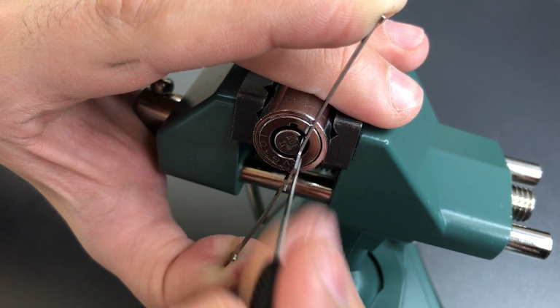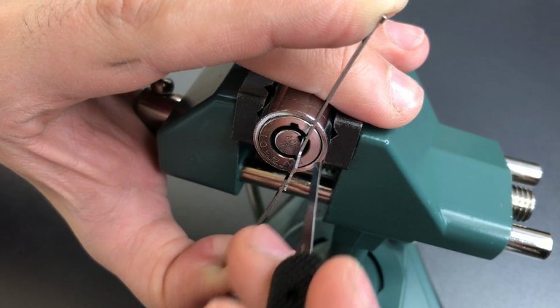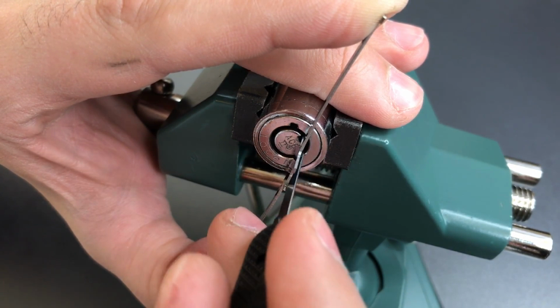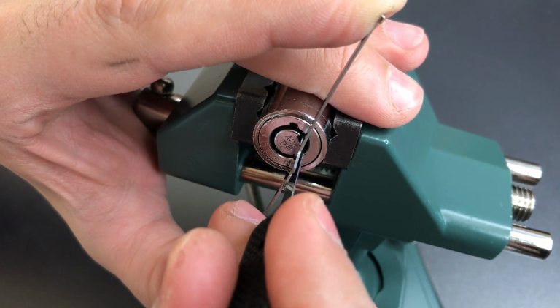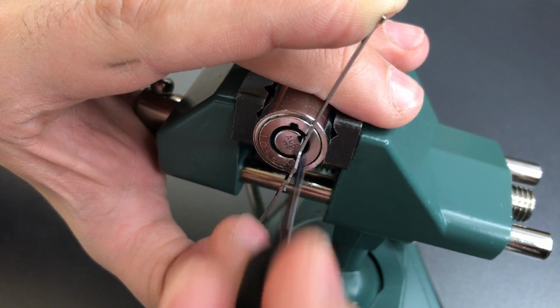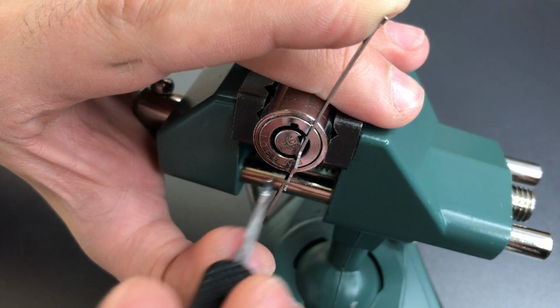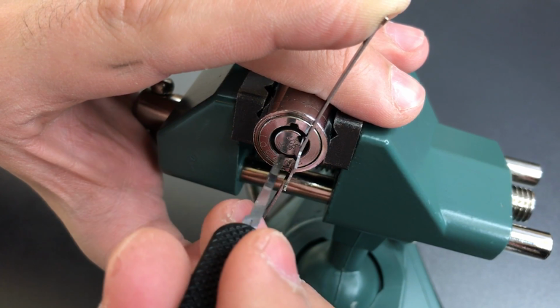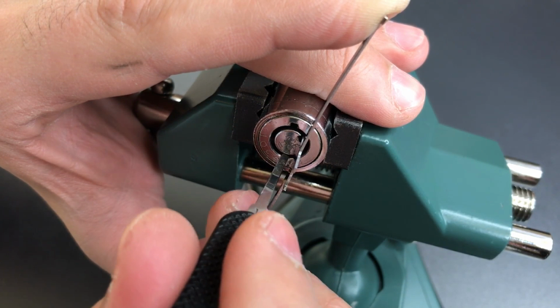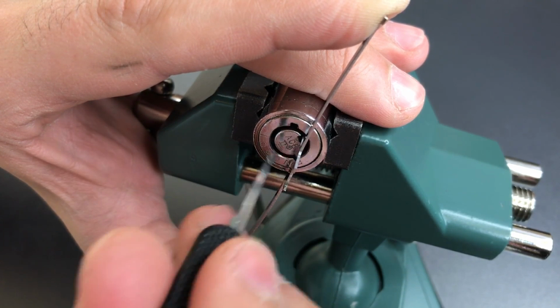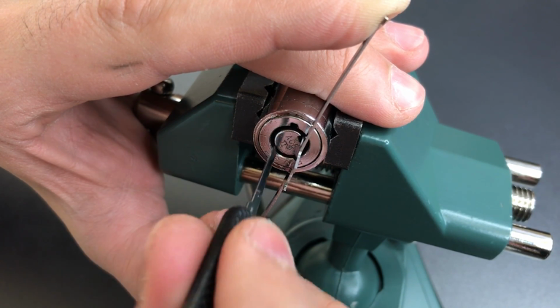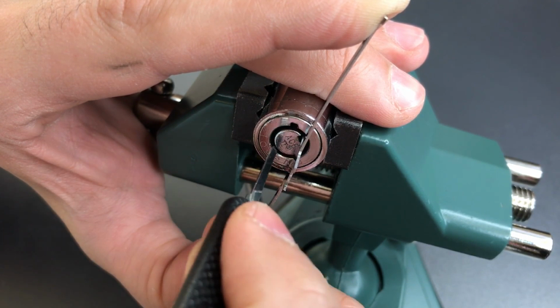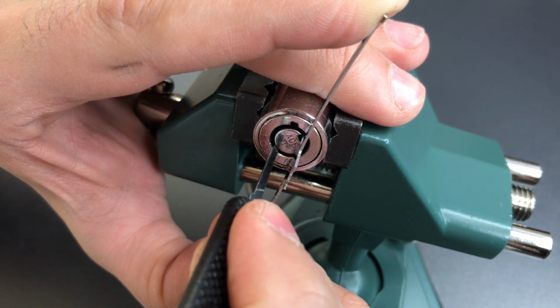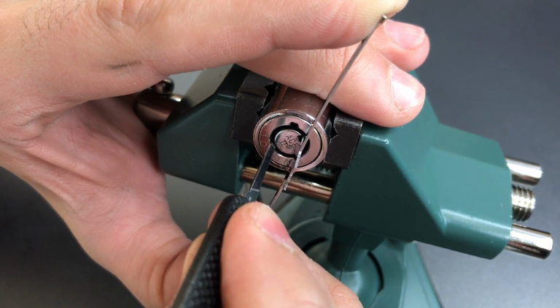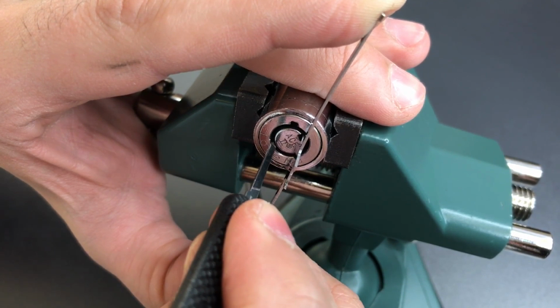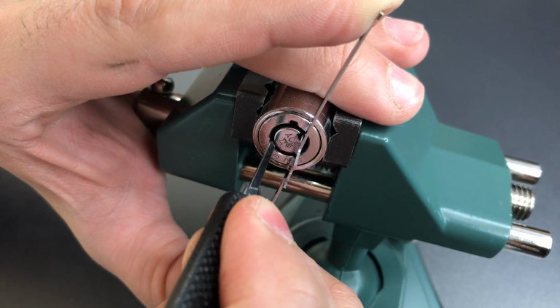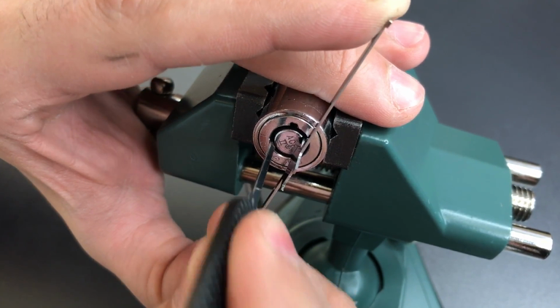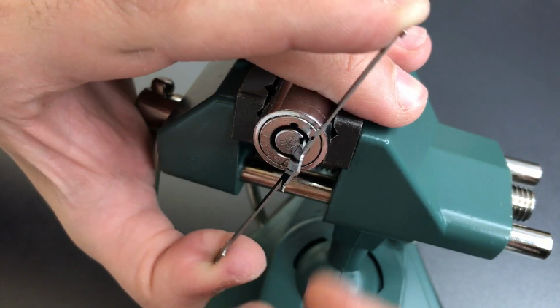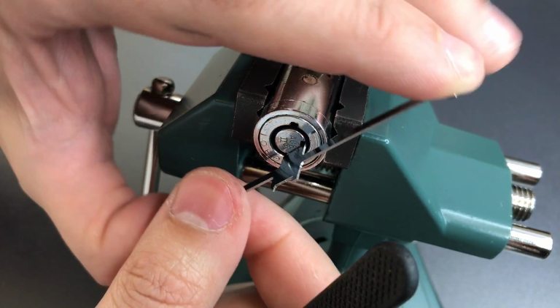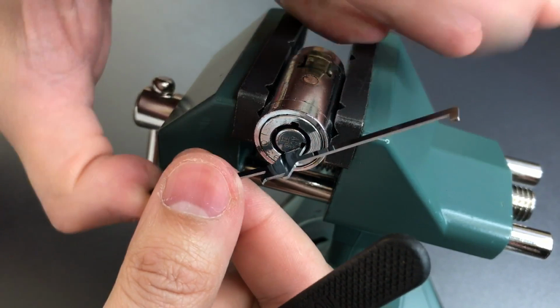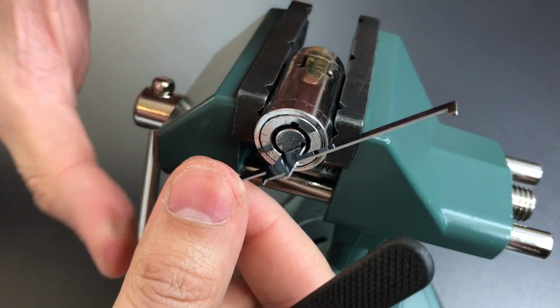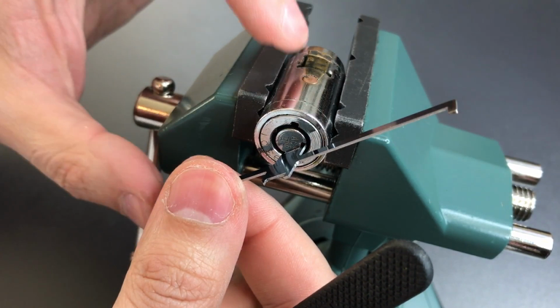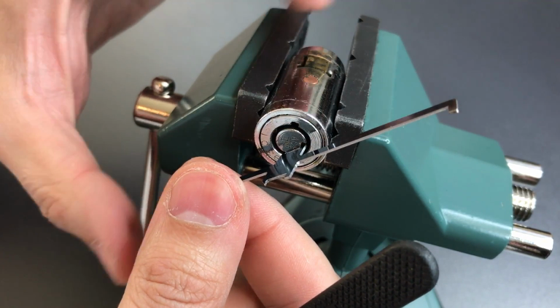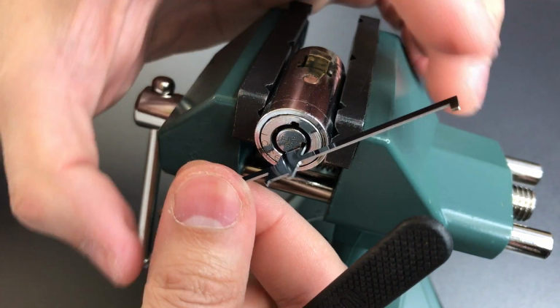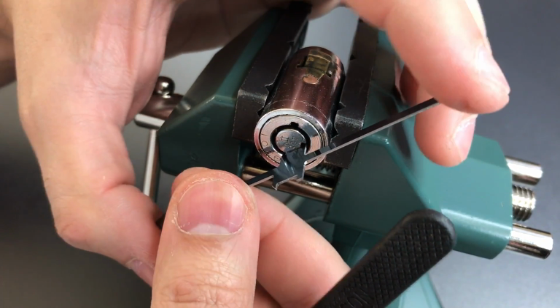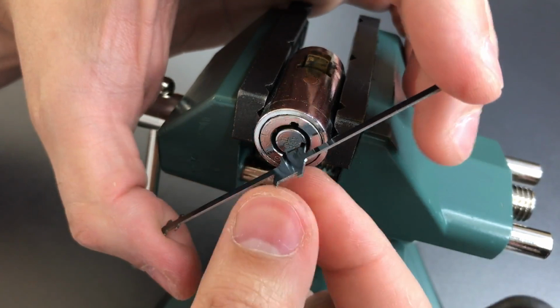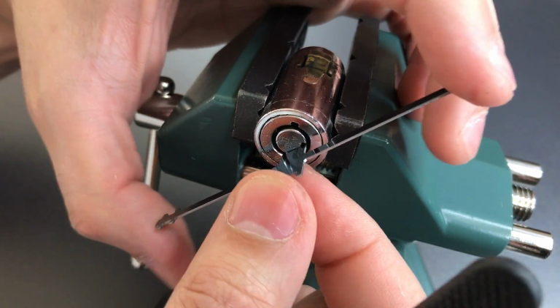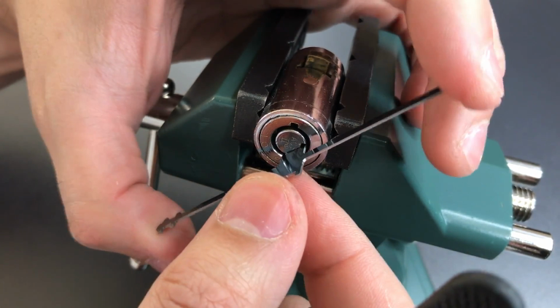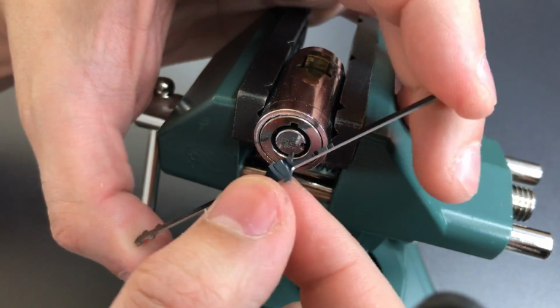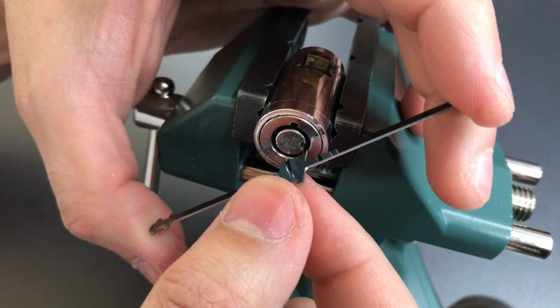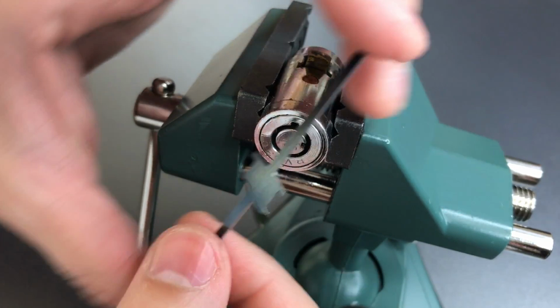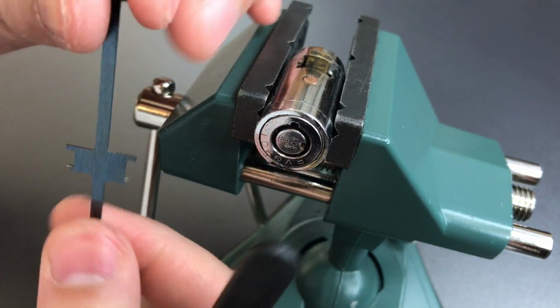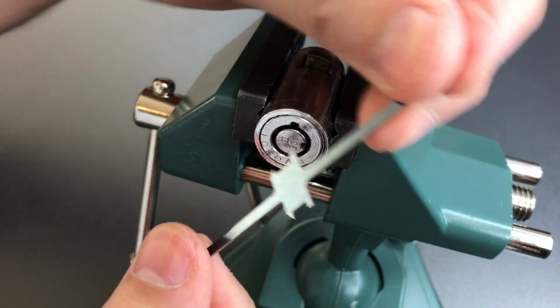We should be close — not sure what's holding us up right now. There we go. Okay, this started to retract but we're not fully to the point where this lock will open yet, so let's keep going.